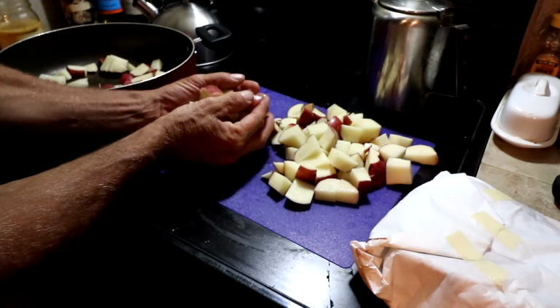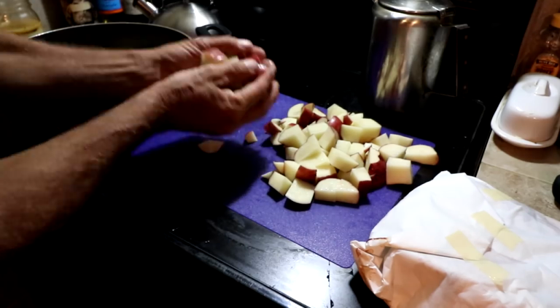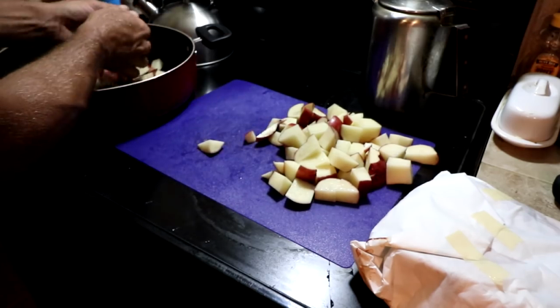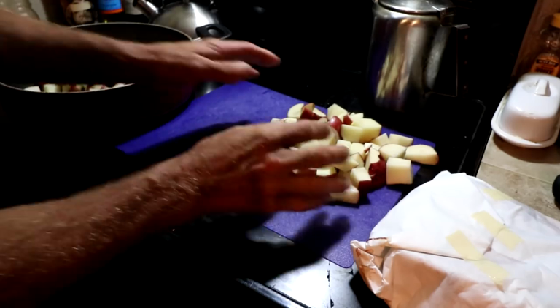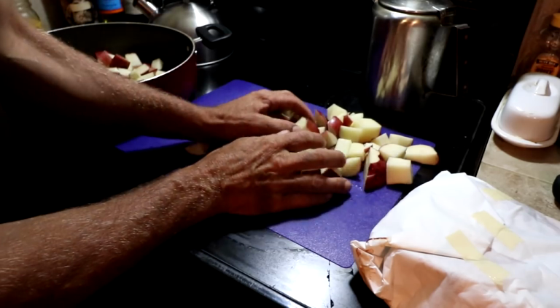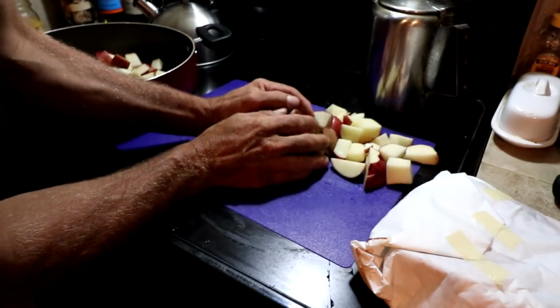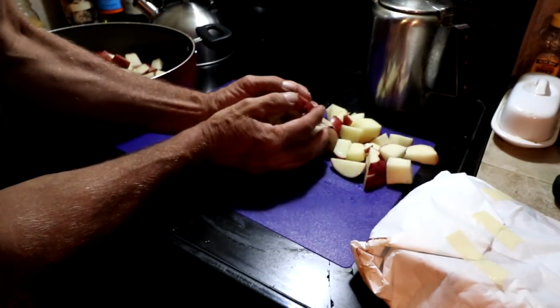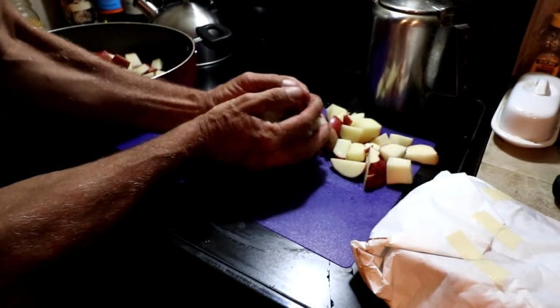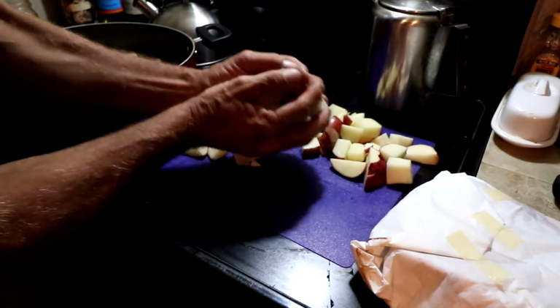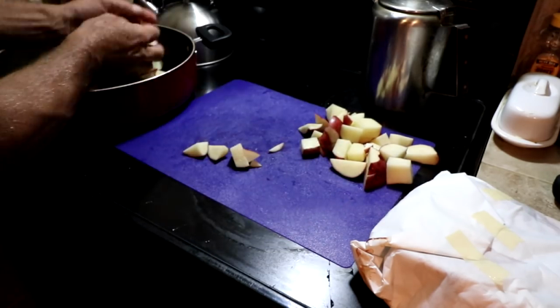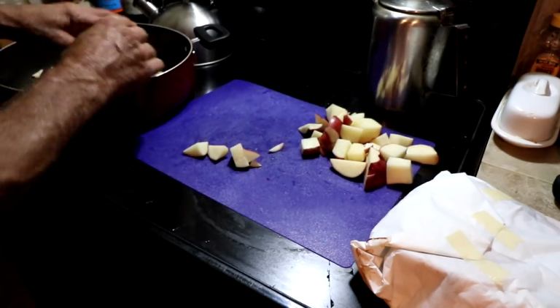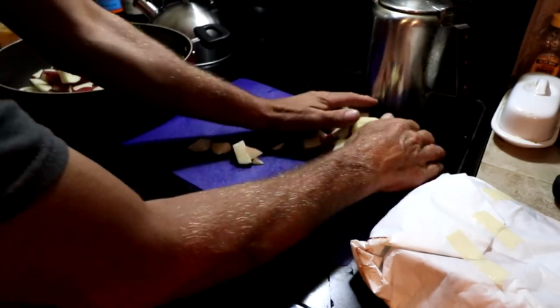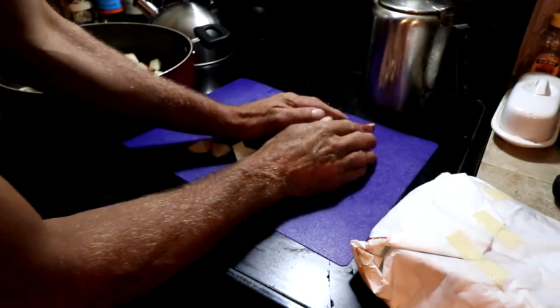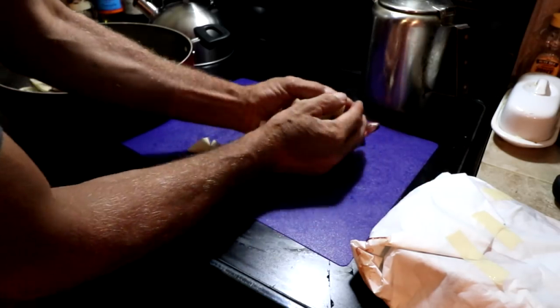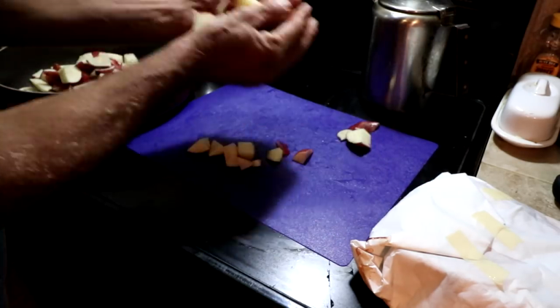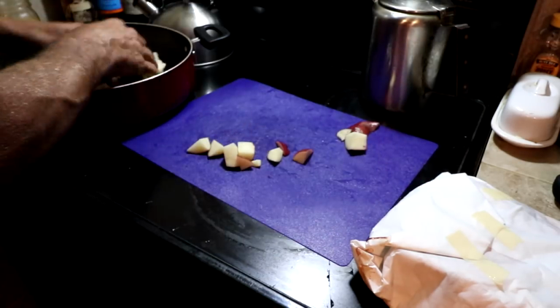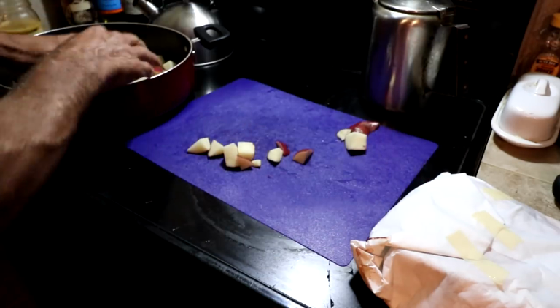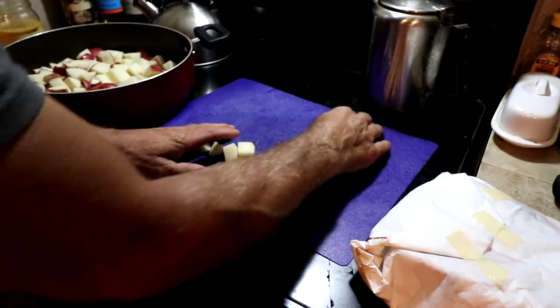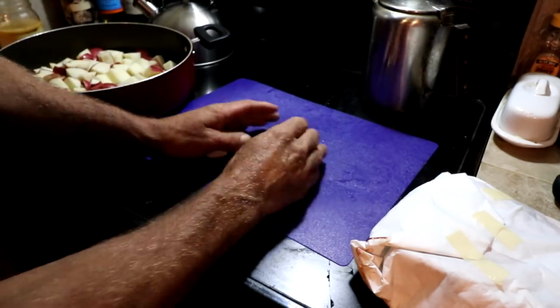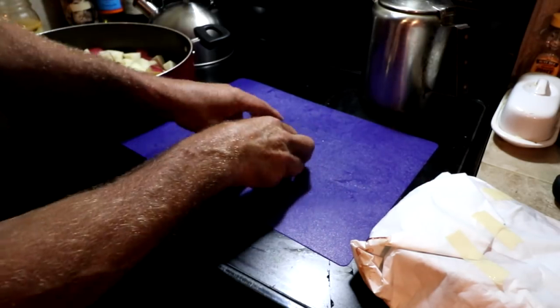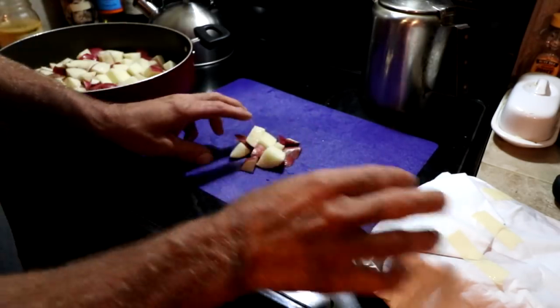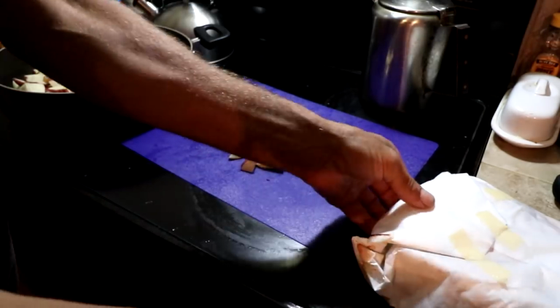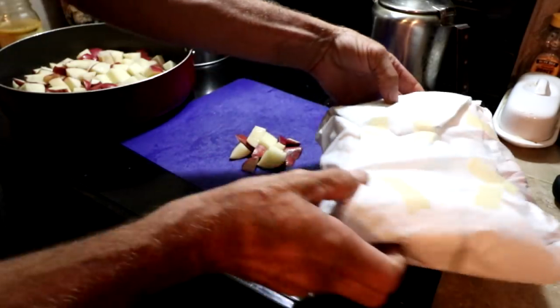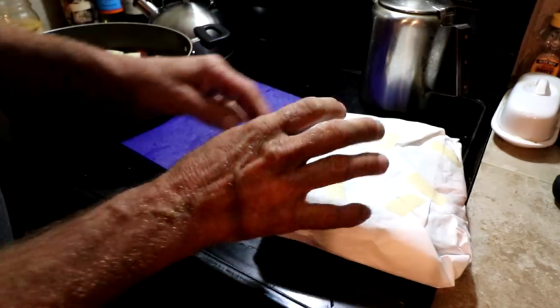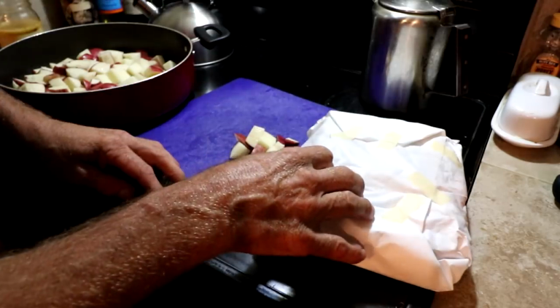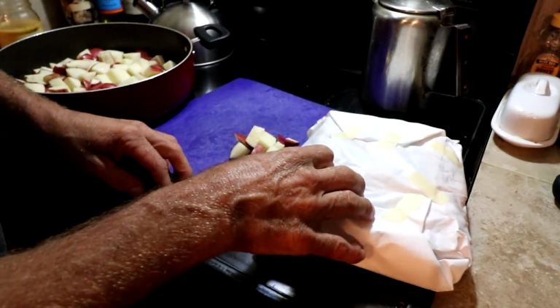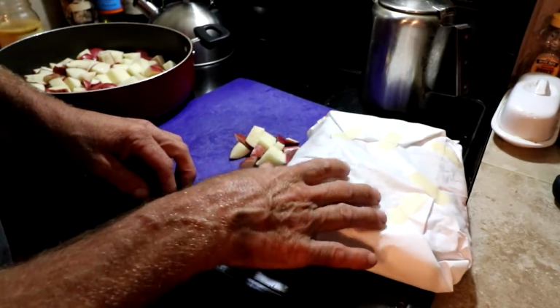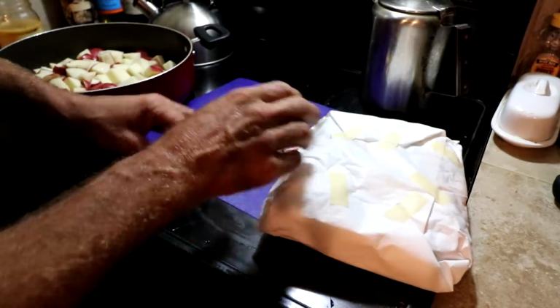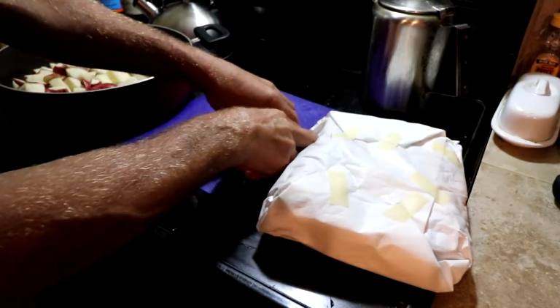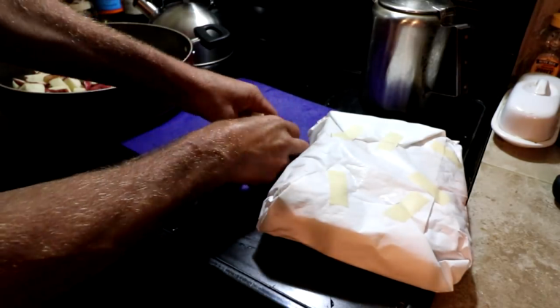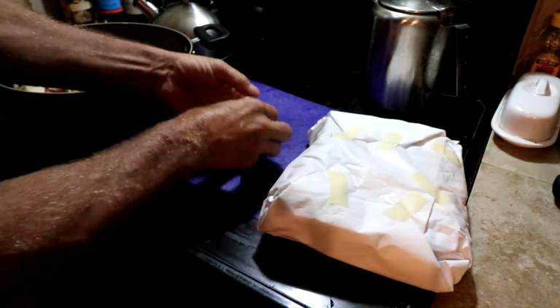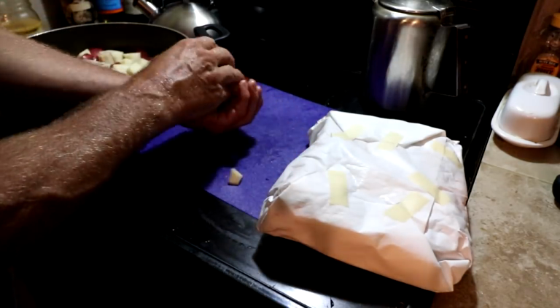Hello everyone and welcome back. I decided to do a video tonight on supper. Tonight I'm going to be making these homegrown, home-raised pork steaks.